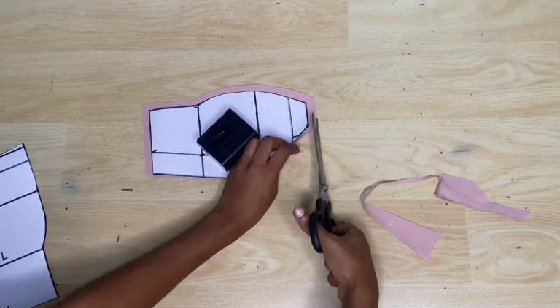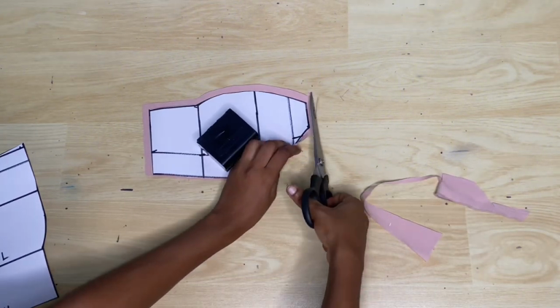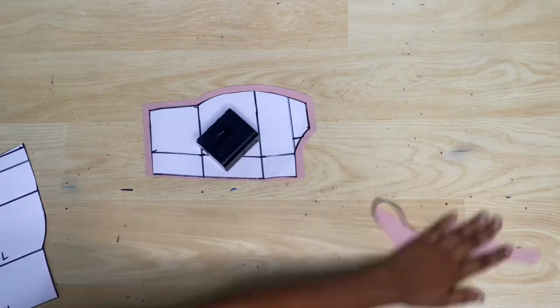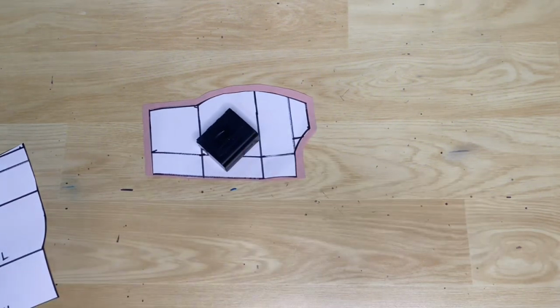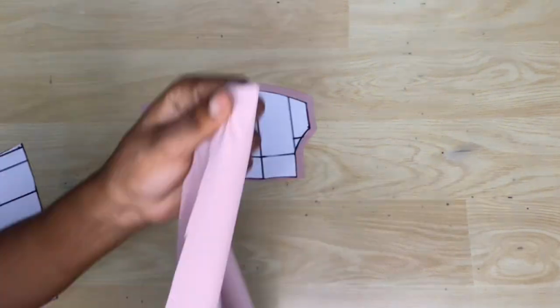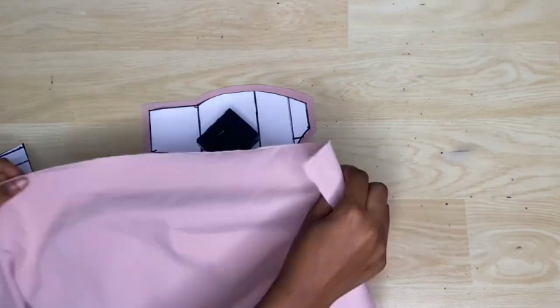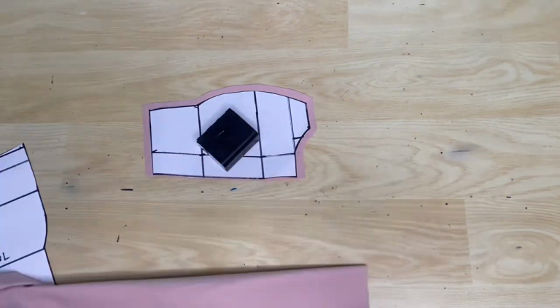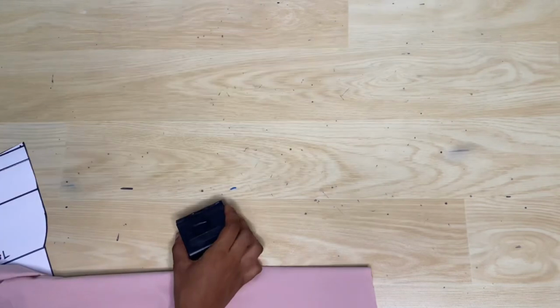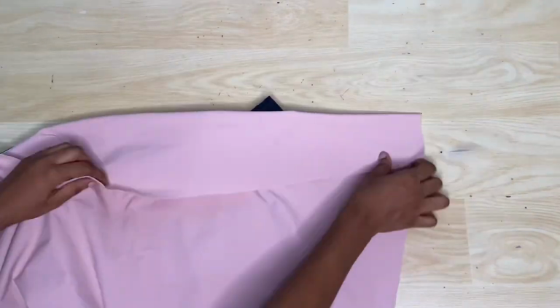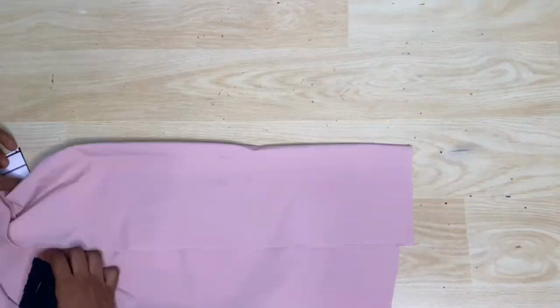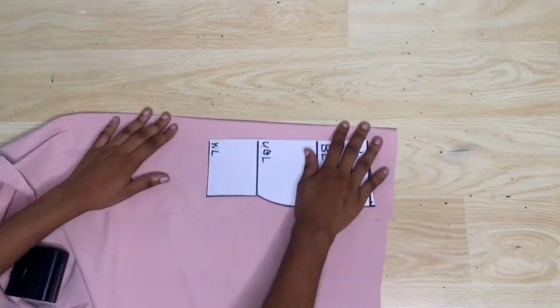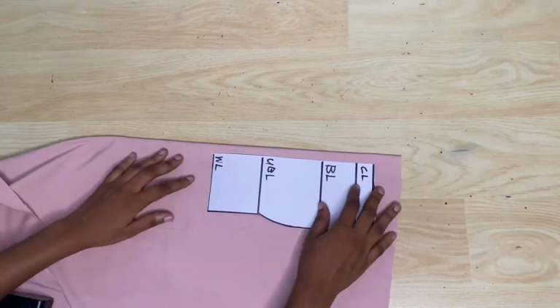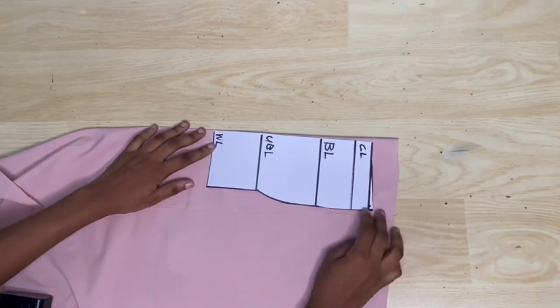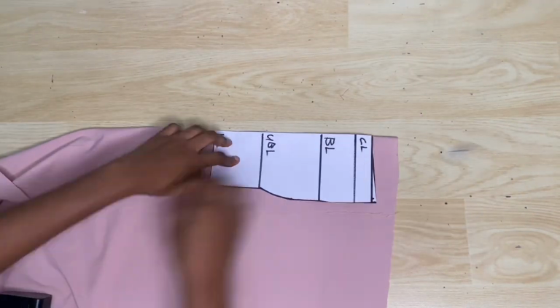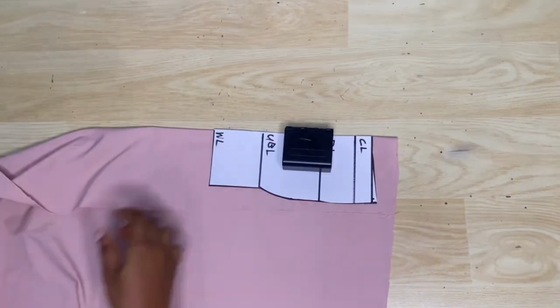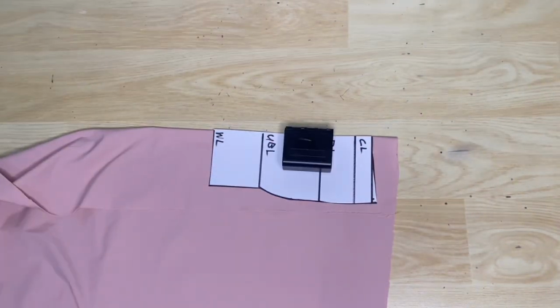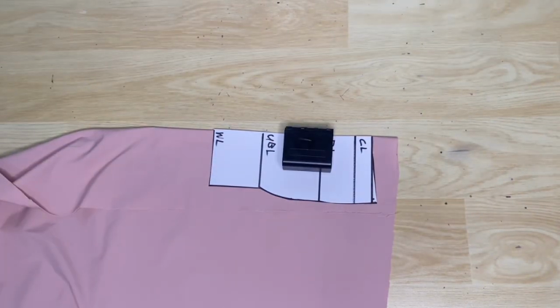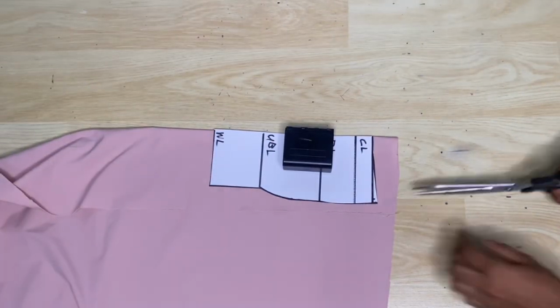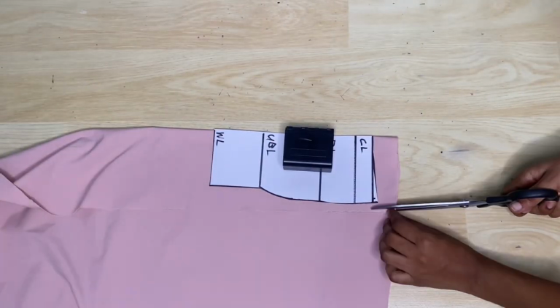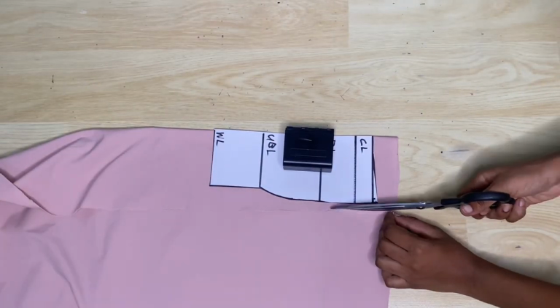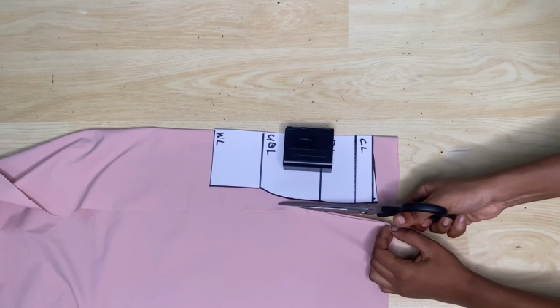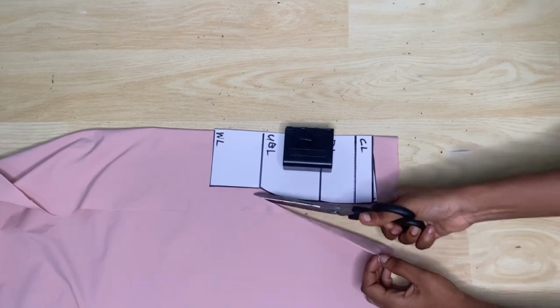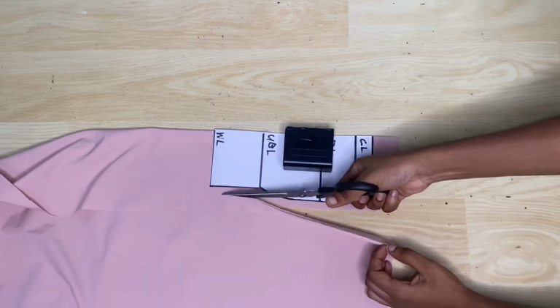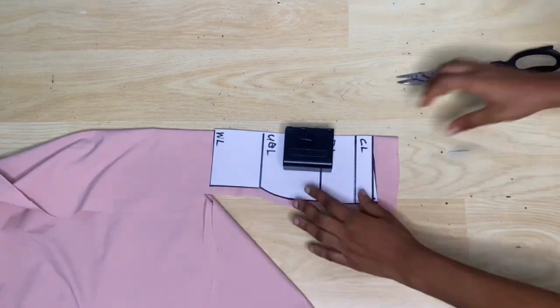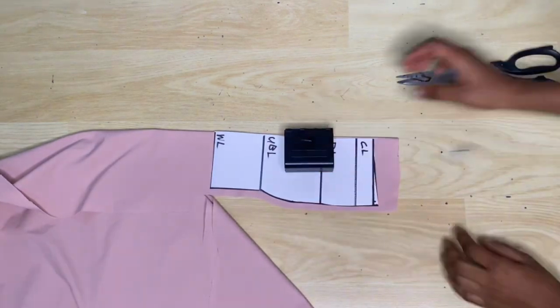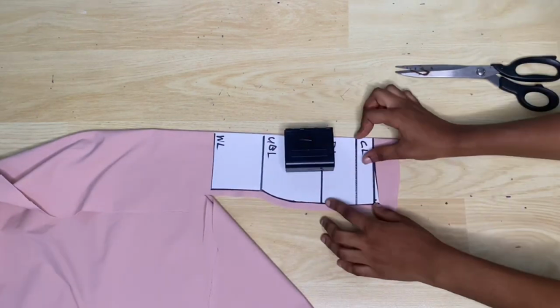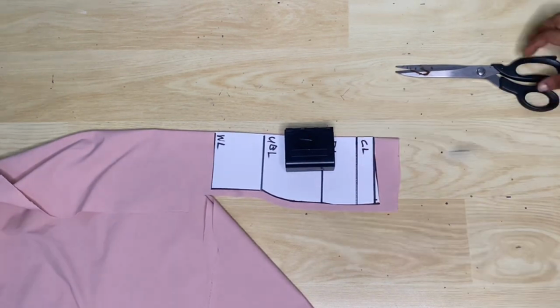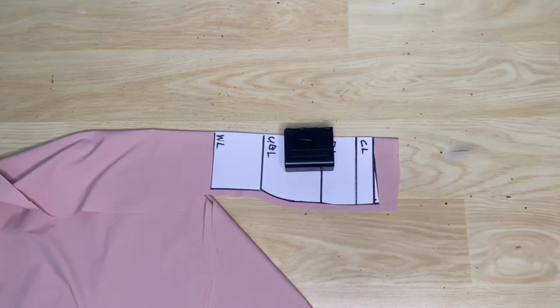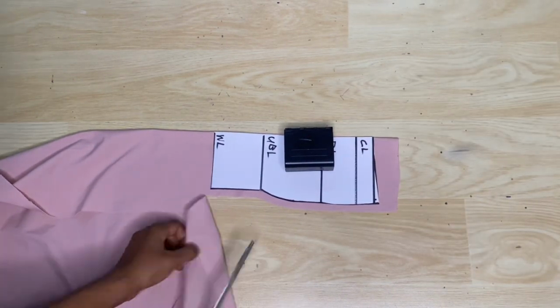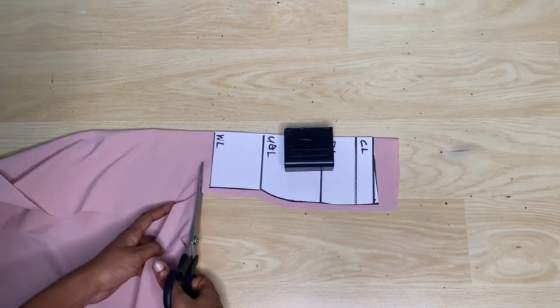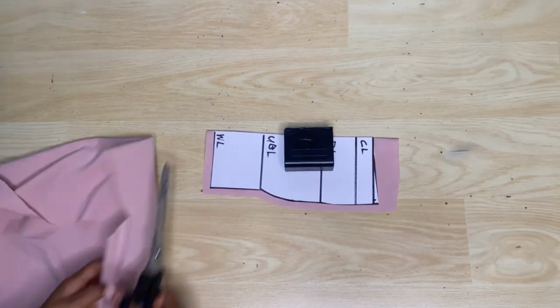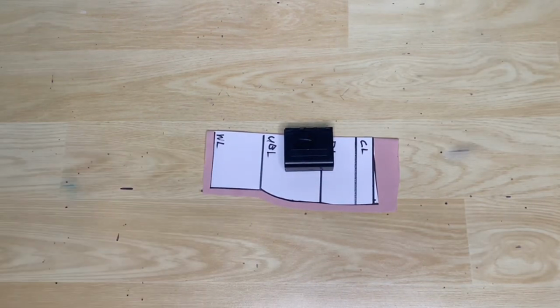After cutting the main fabric pieces I'm going to go ahead to cut the lining. I'm cutting the lining to be the same as the main fabric pieces, and I'm using the same material for the lining.